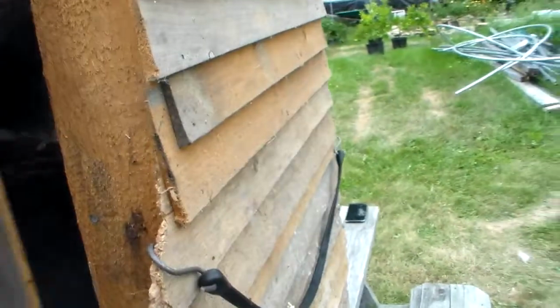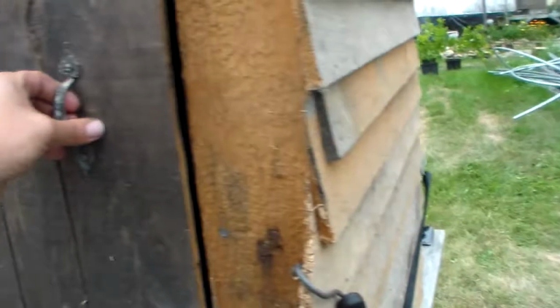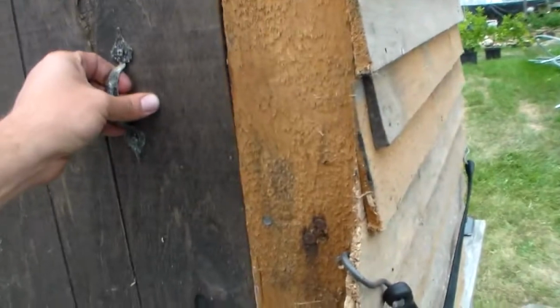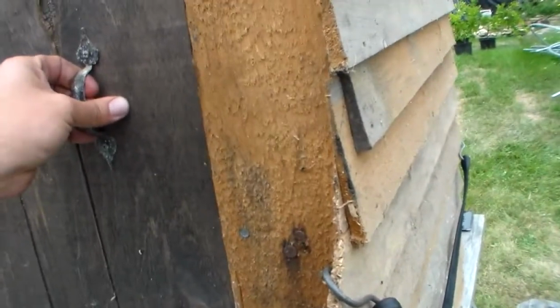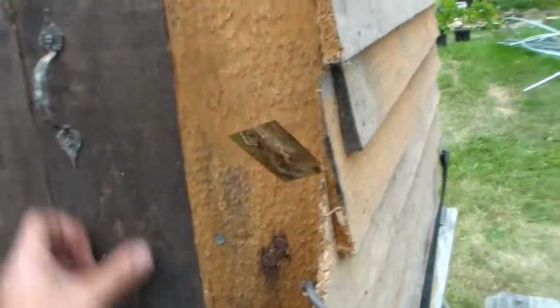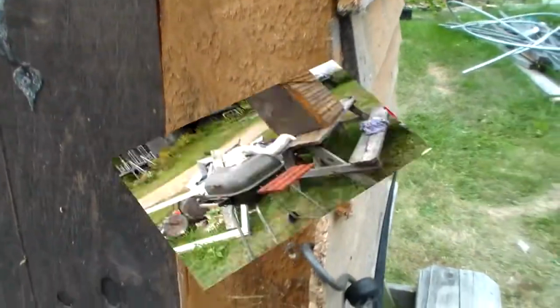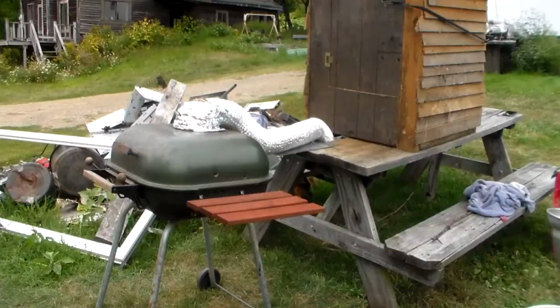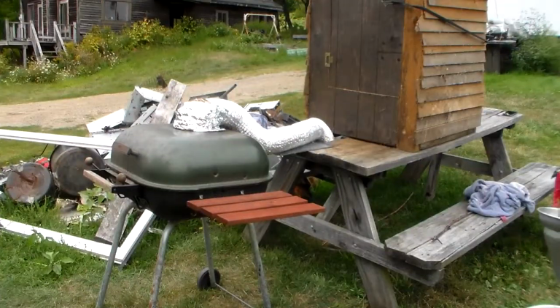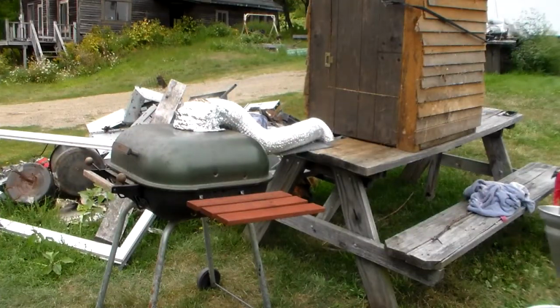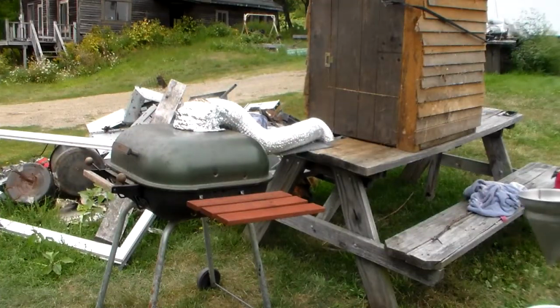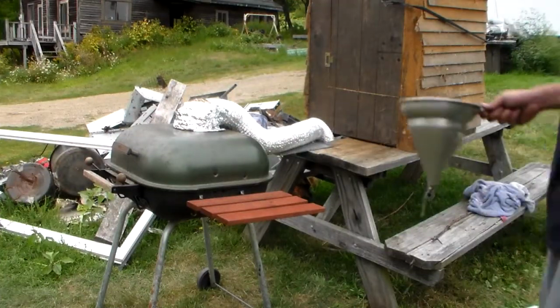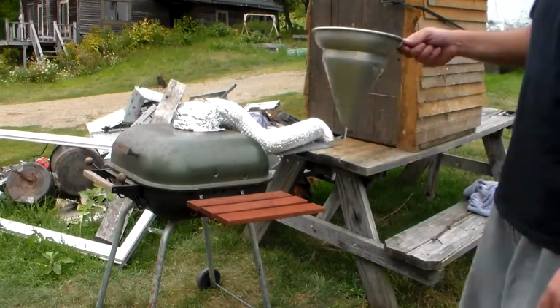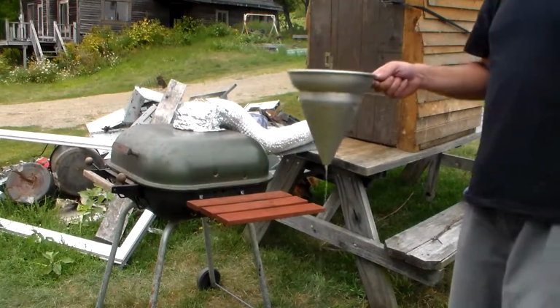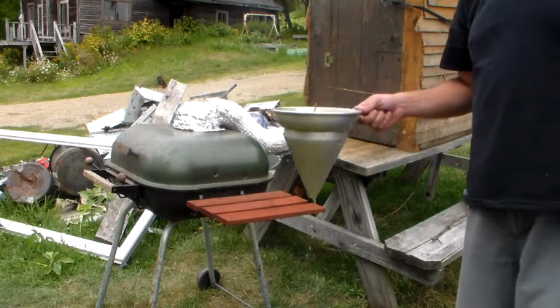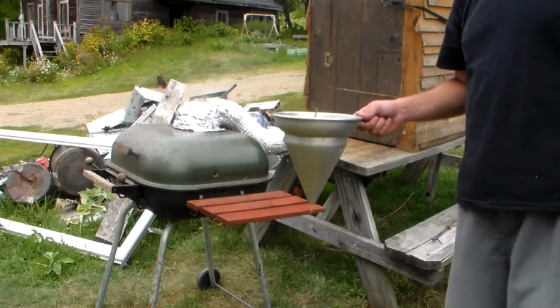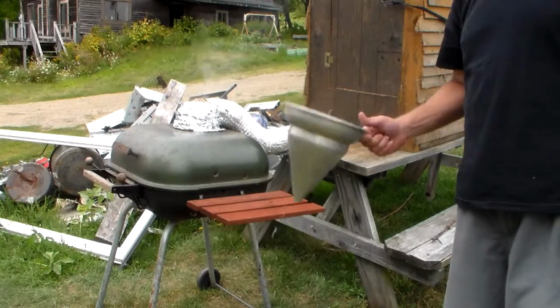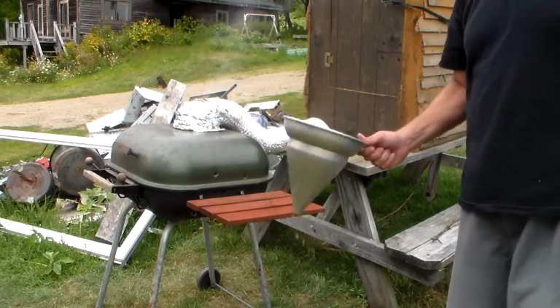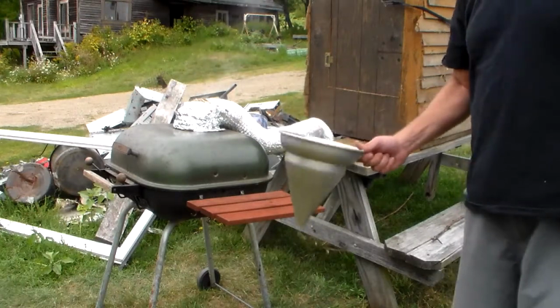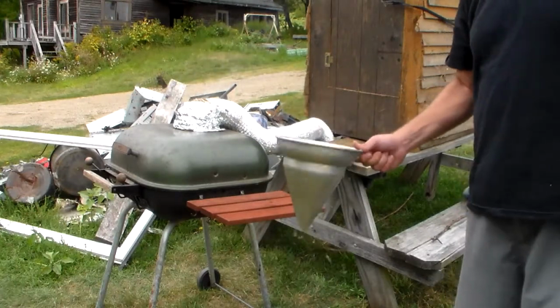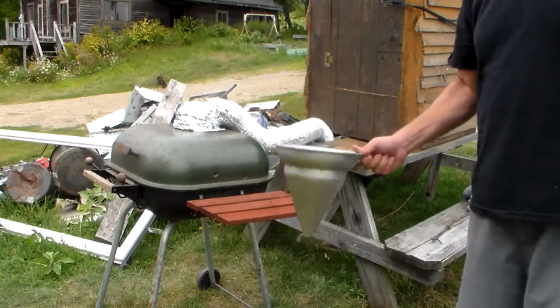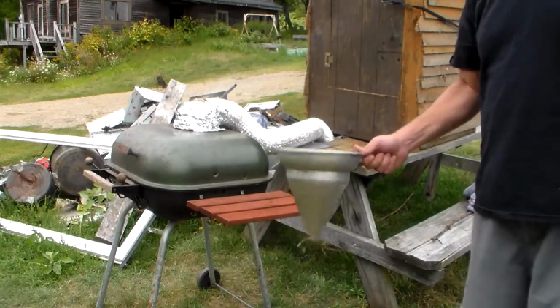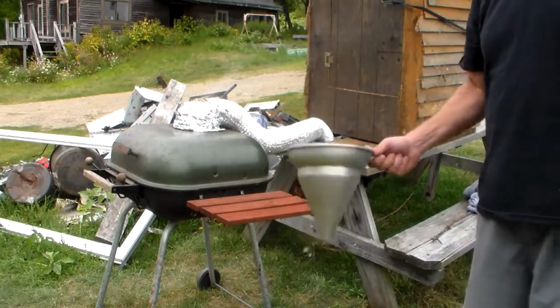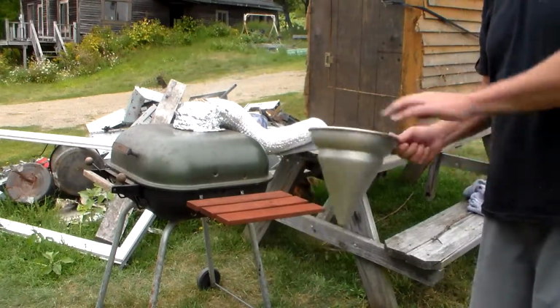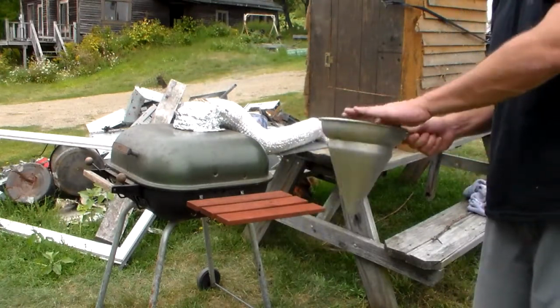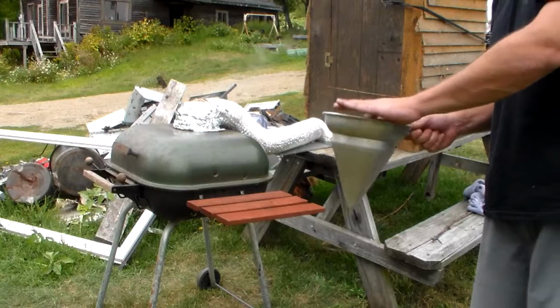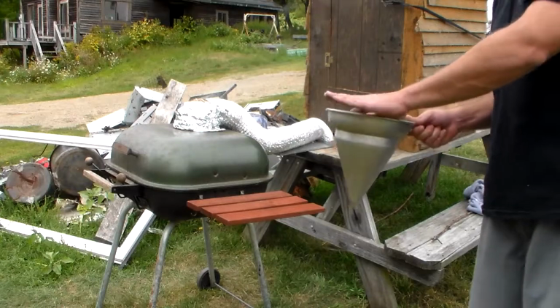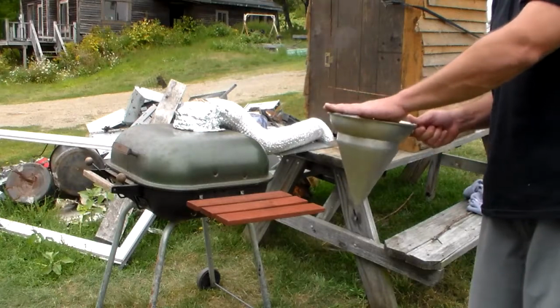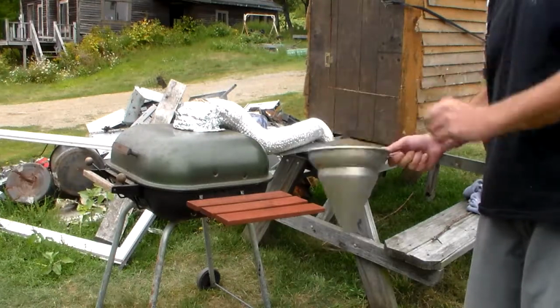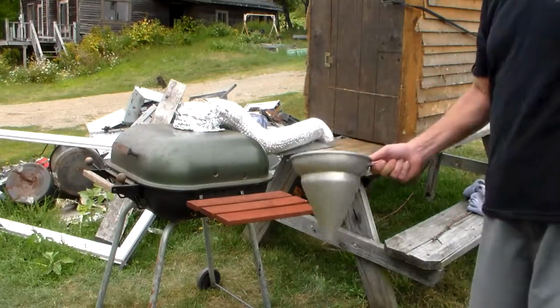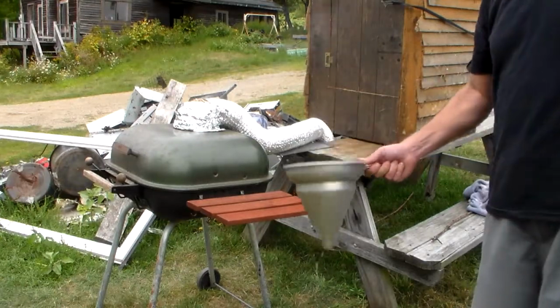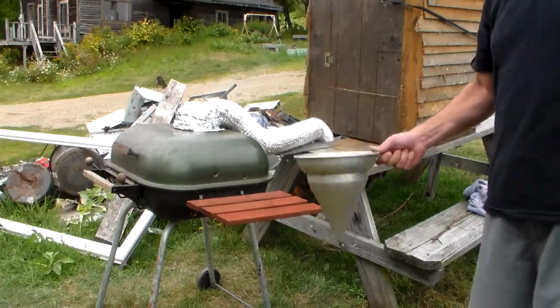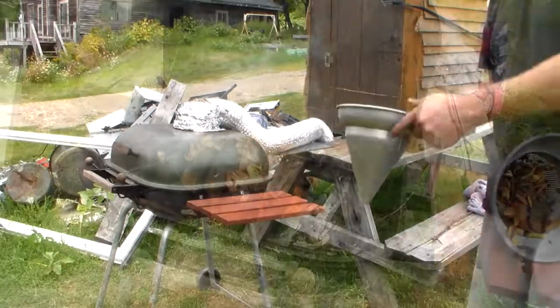So I'm going to pull out our wood chips that have been soaking and shake them off real good, just get any of that excess water off of them. Give them a good shake.